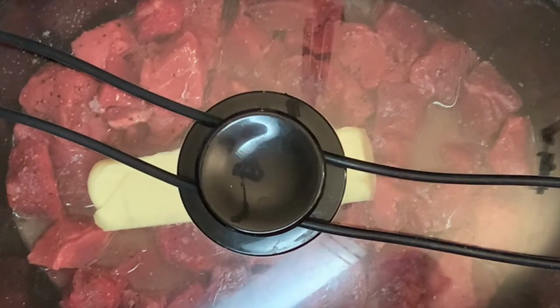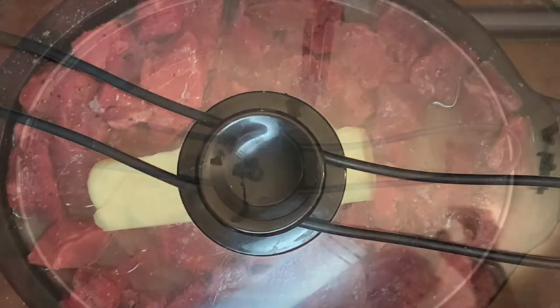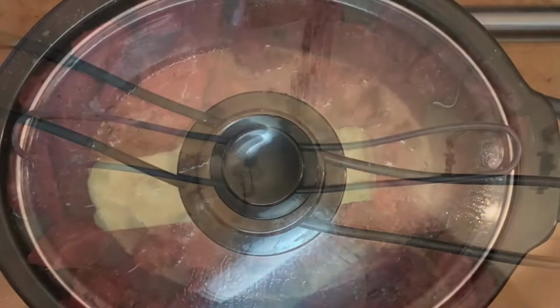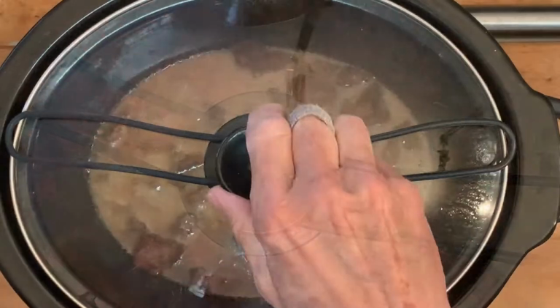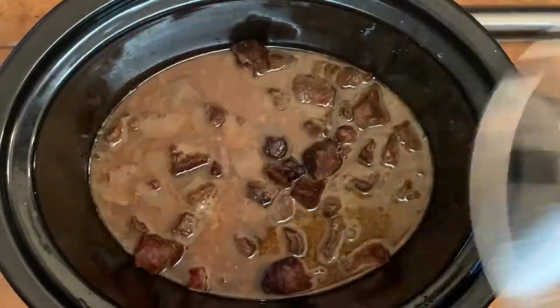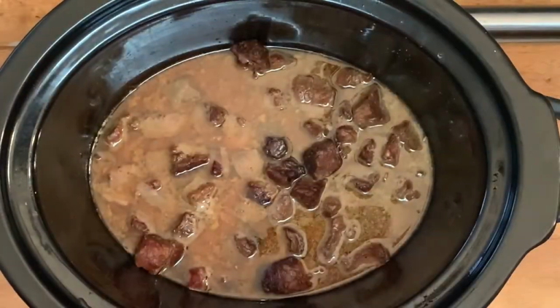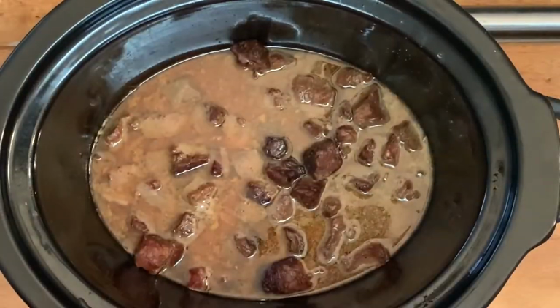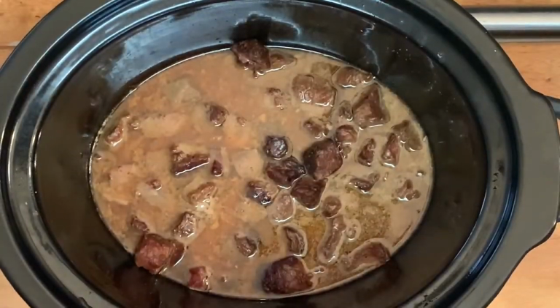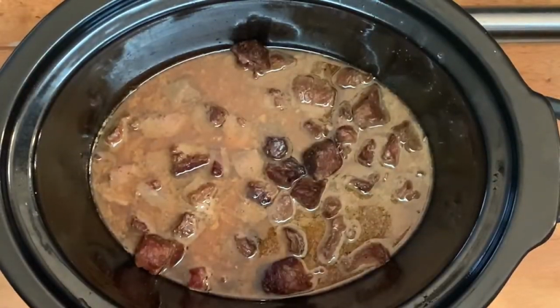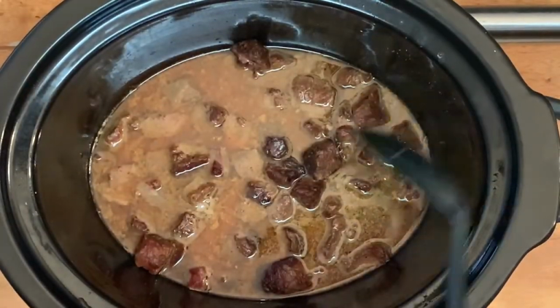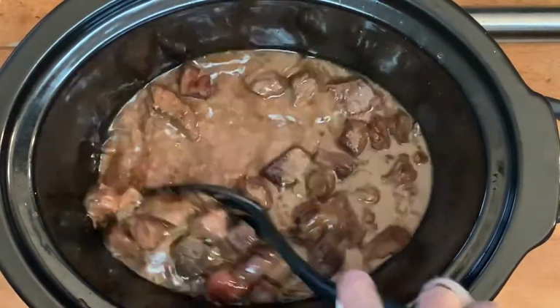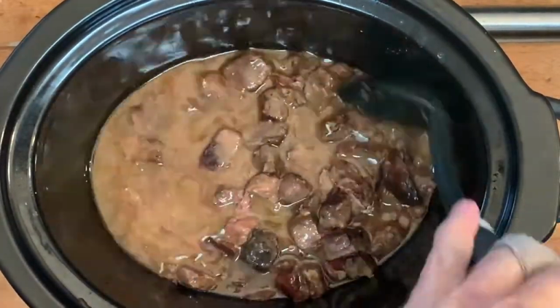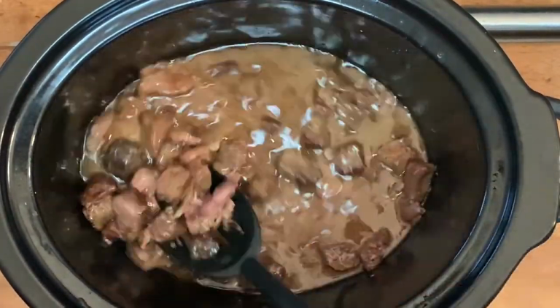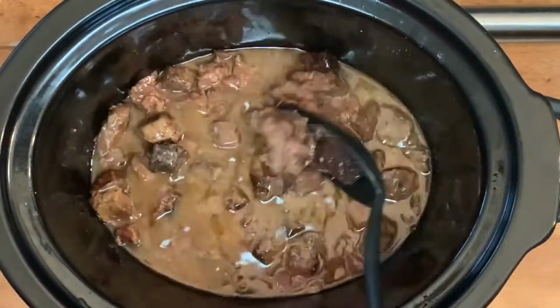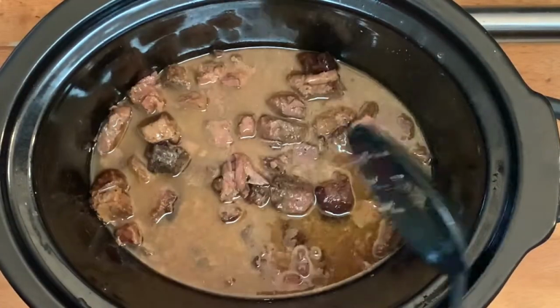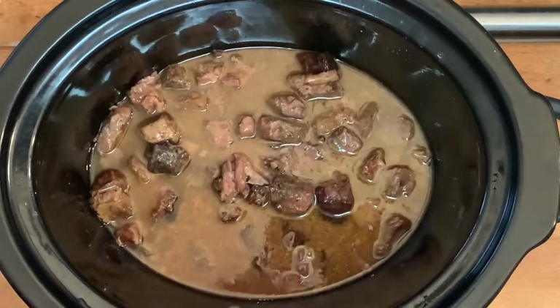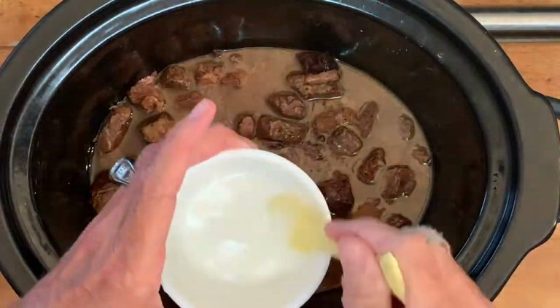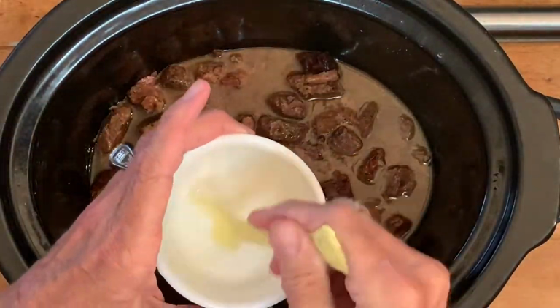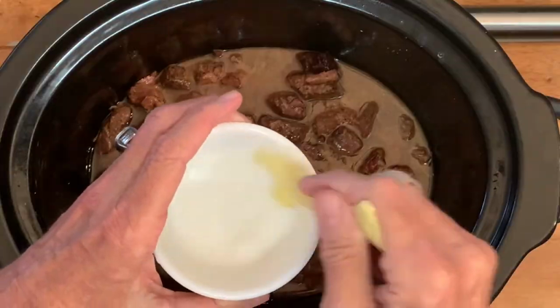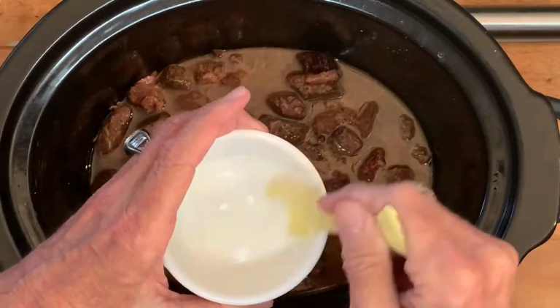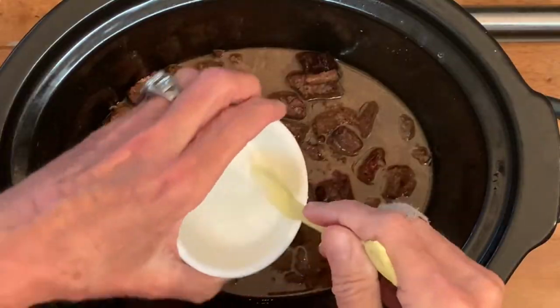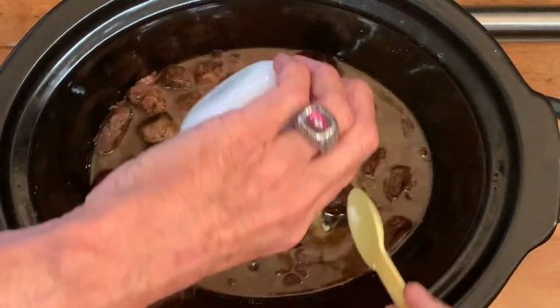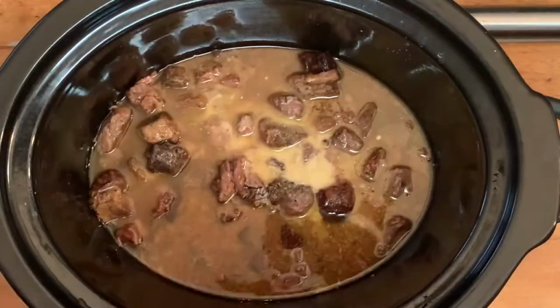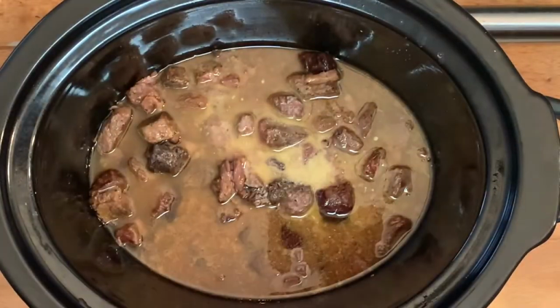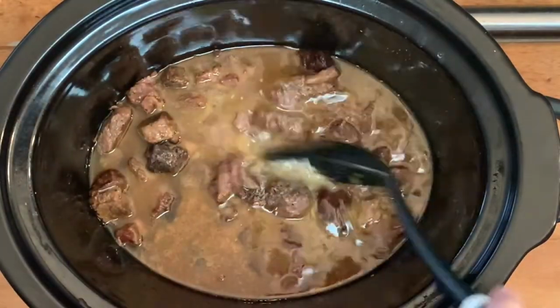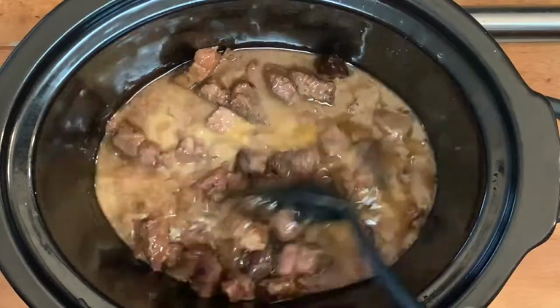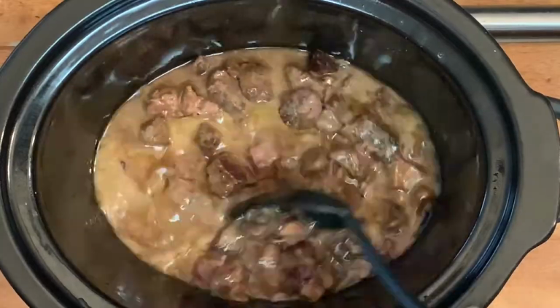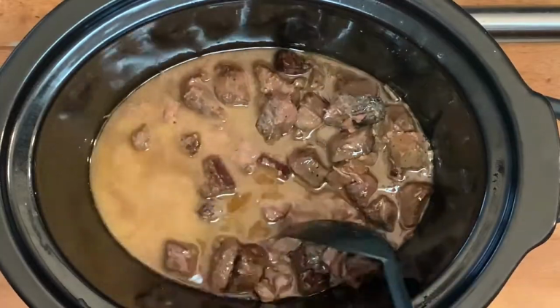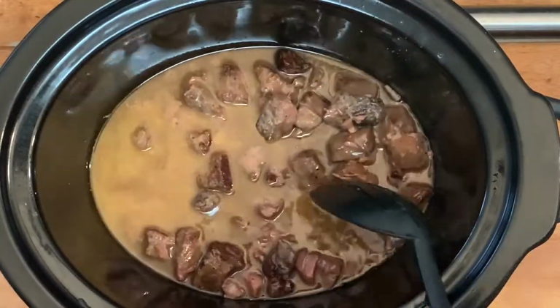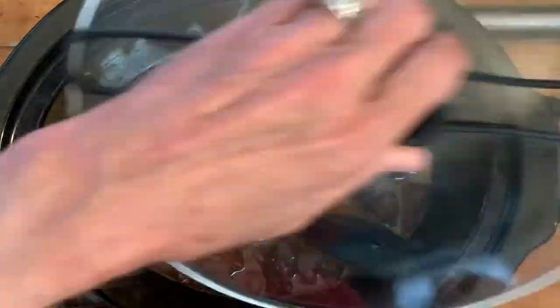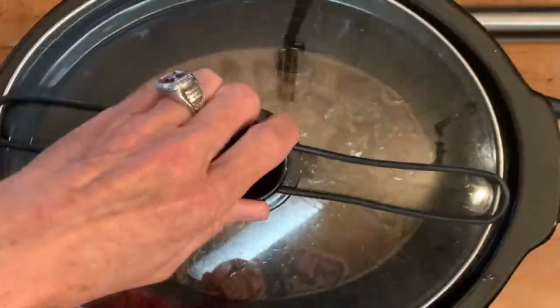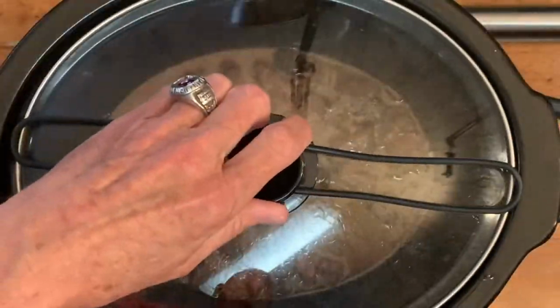When your meat is done but your gravy is a little too runny, all you have to do is add a little cornstarch to a little water, add that back in, and continue to cook for about 15 to 20 more minutes.